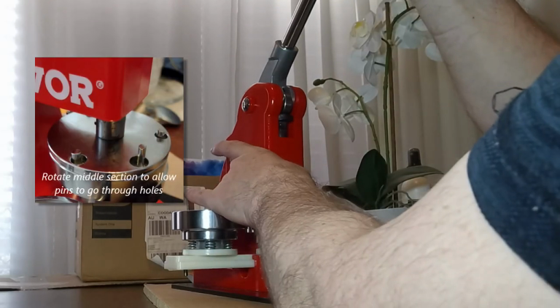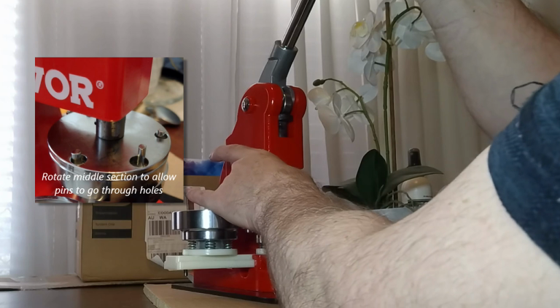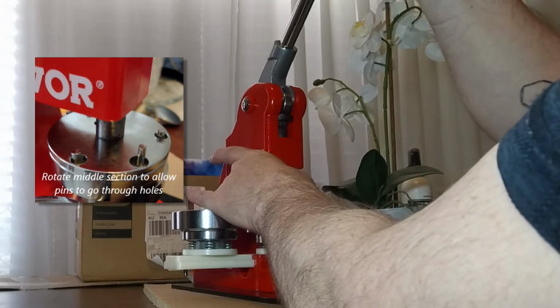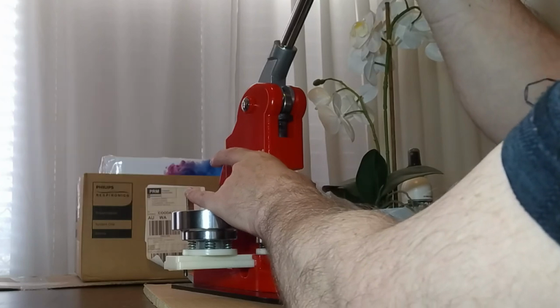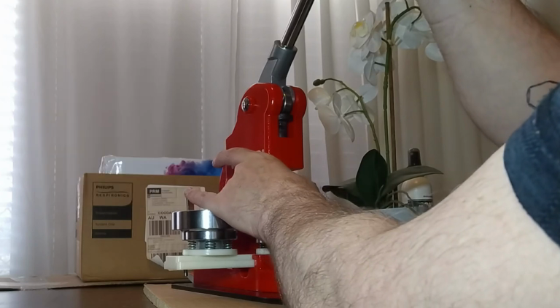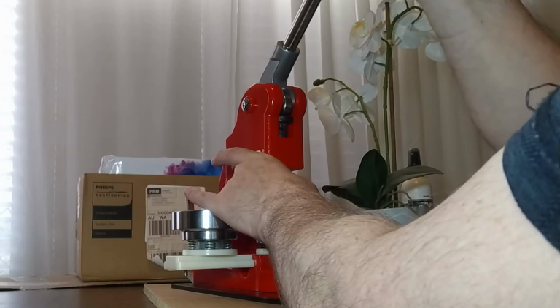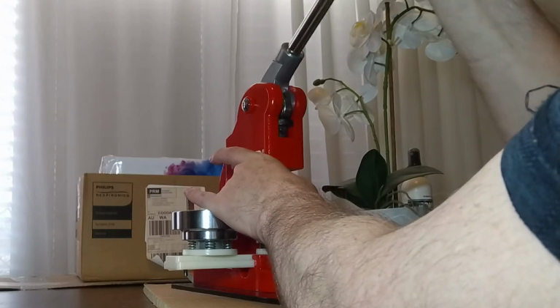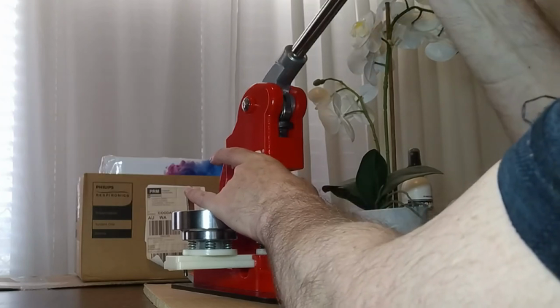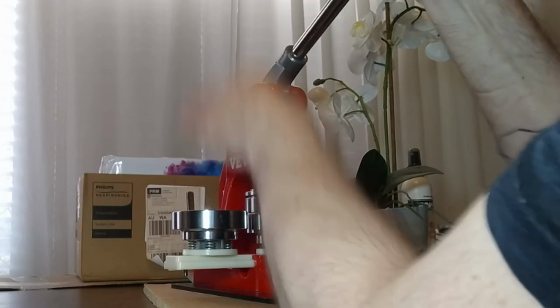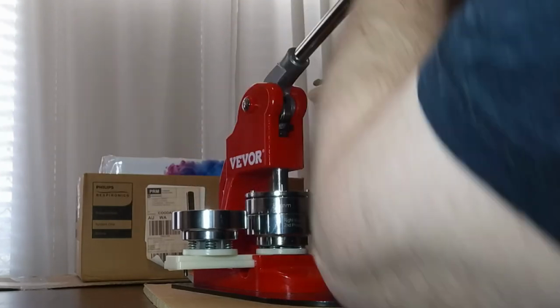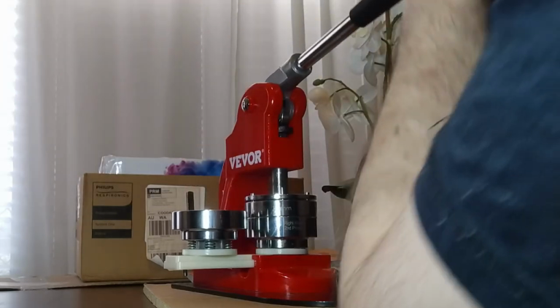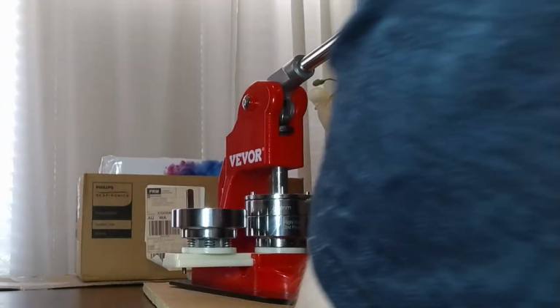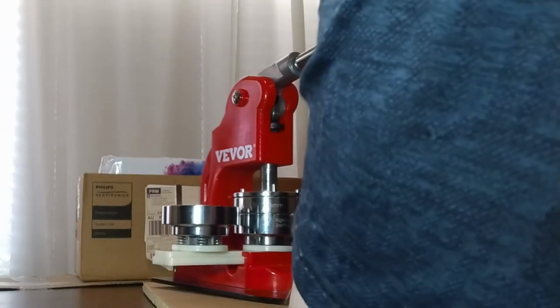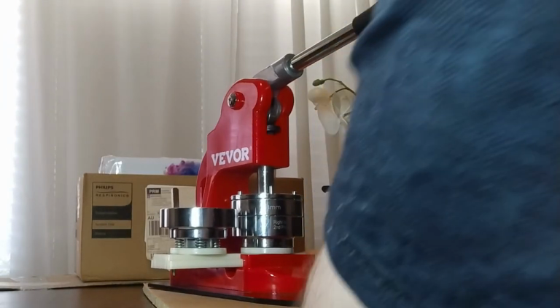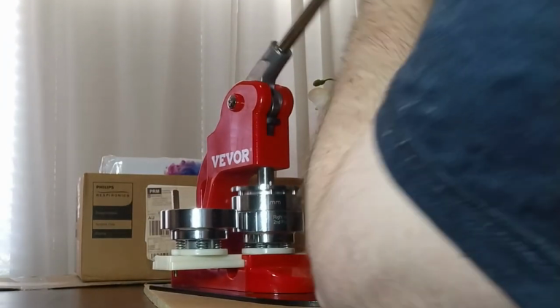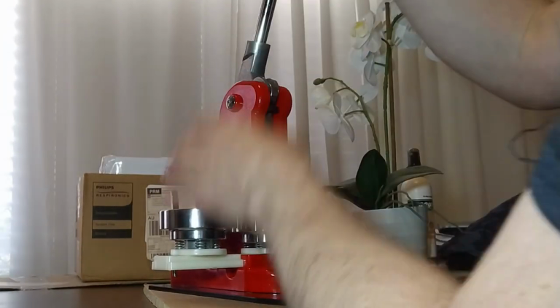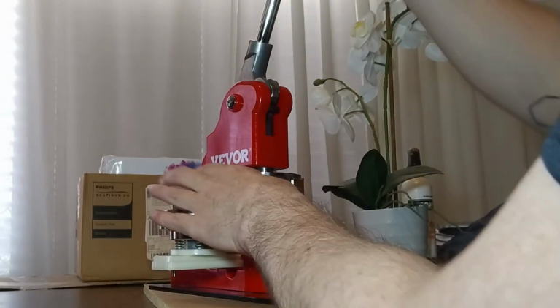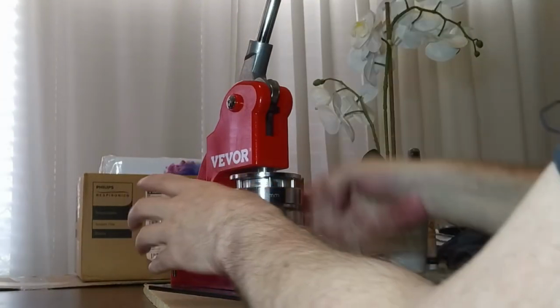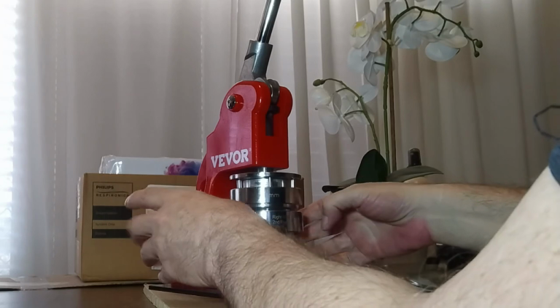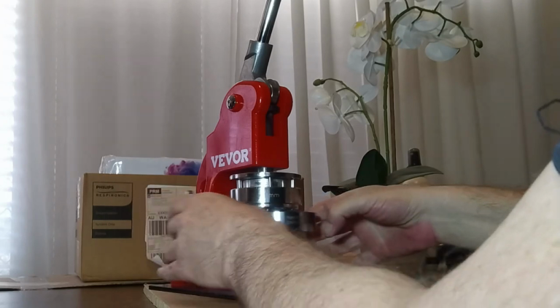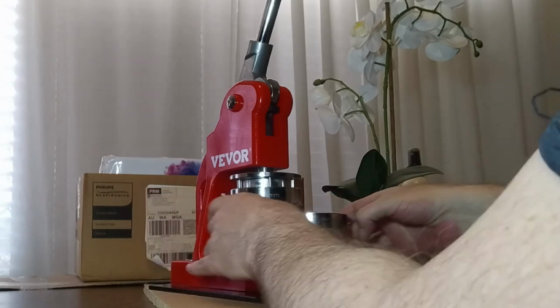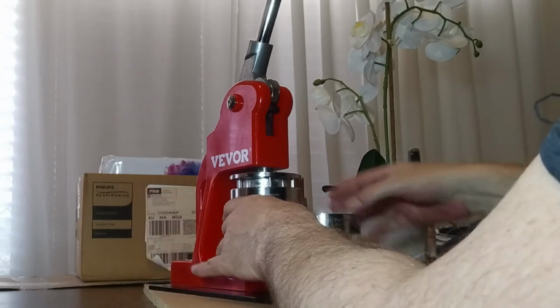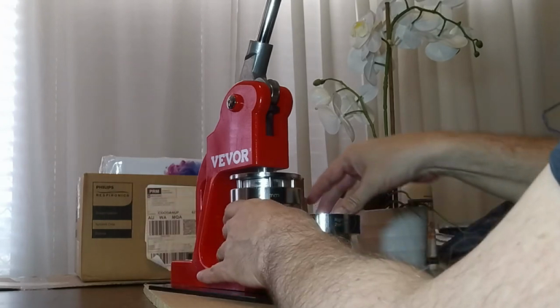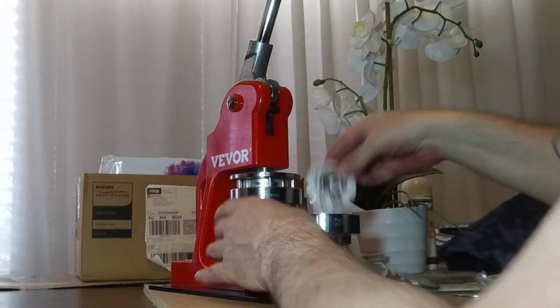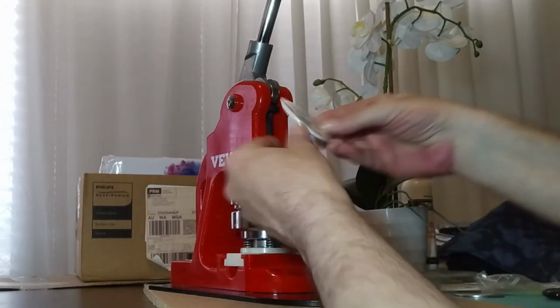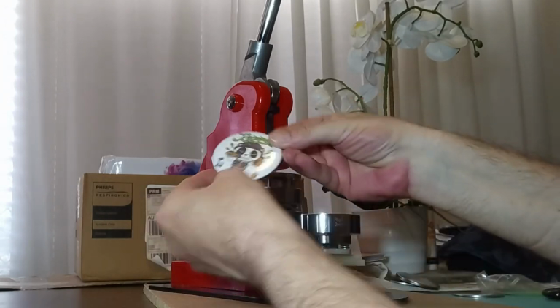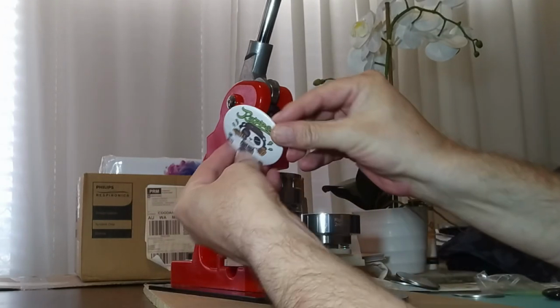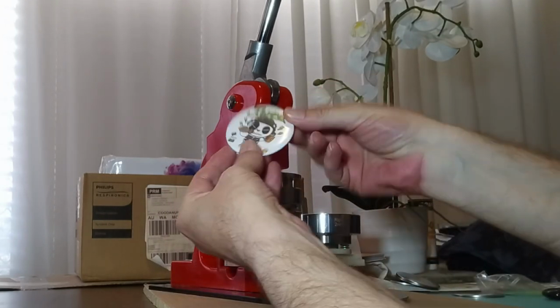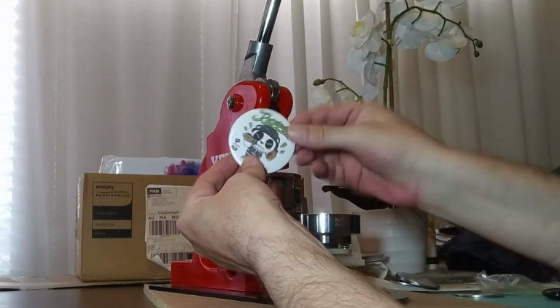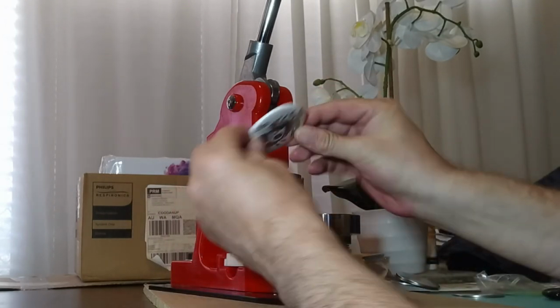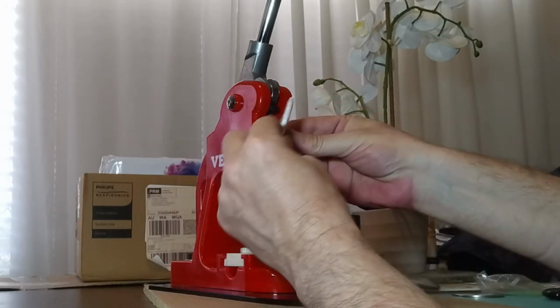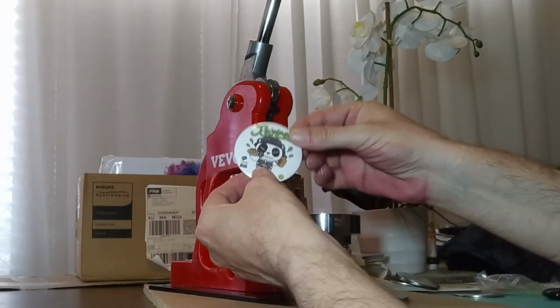So what you do is slide this over and pull down — that's got to go all the way down. Click, up, out, and you have a button.